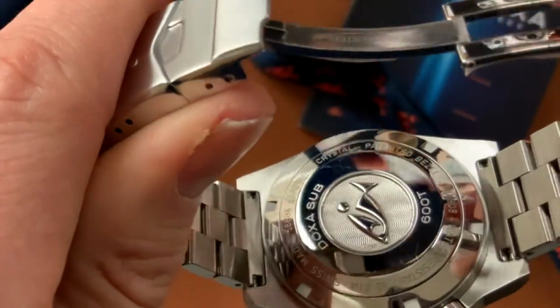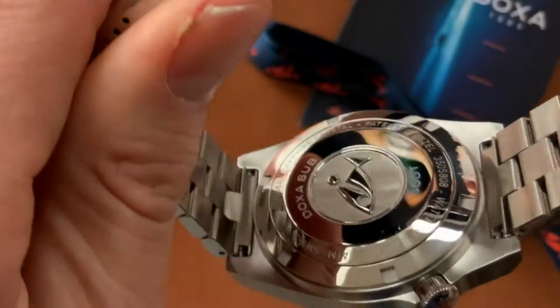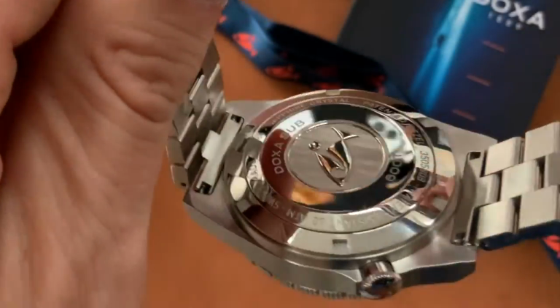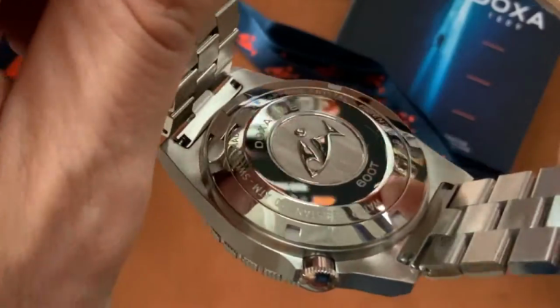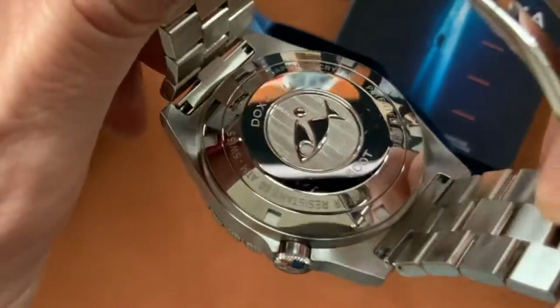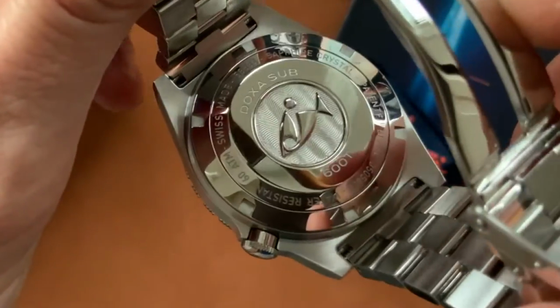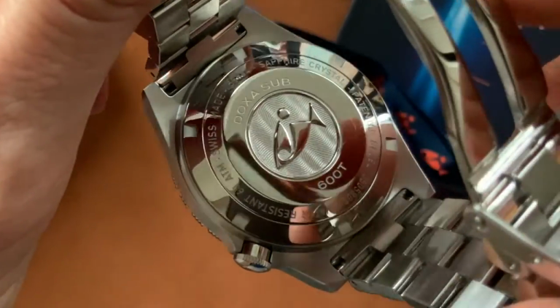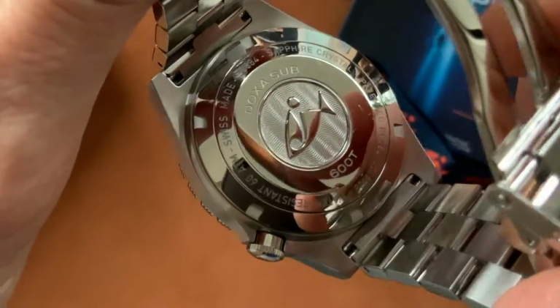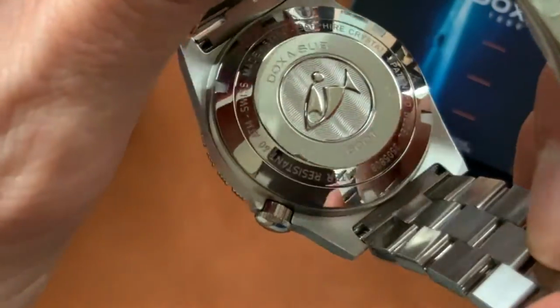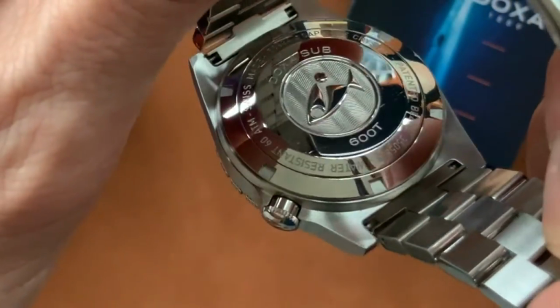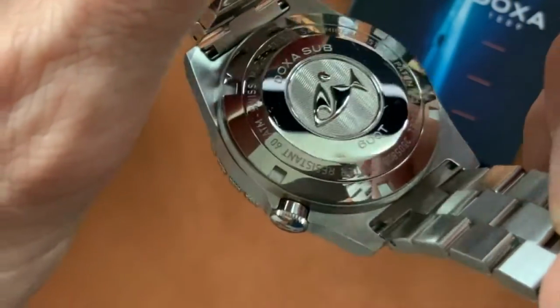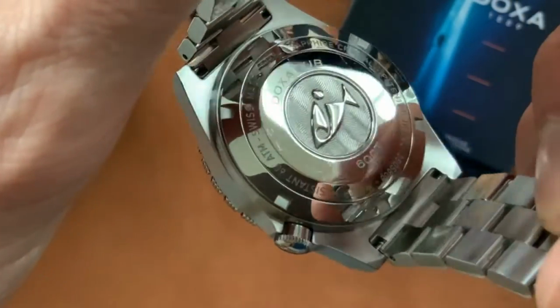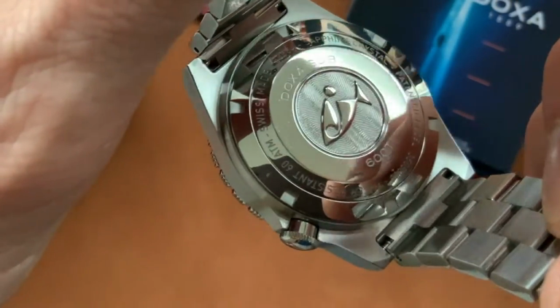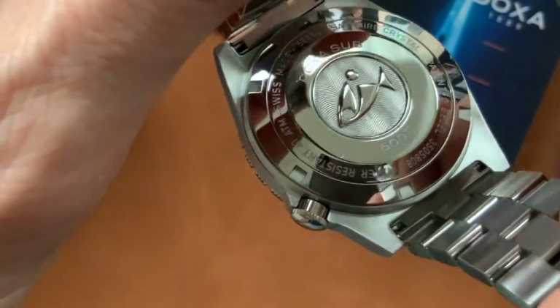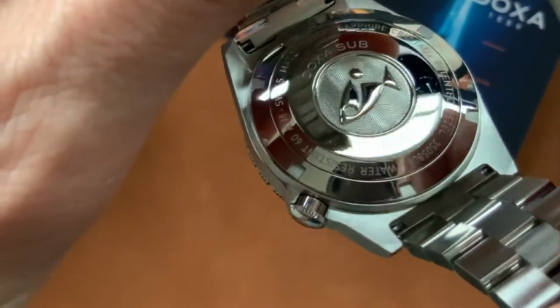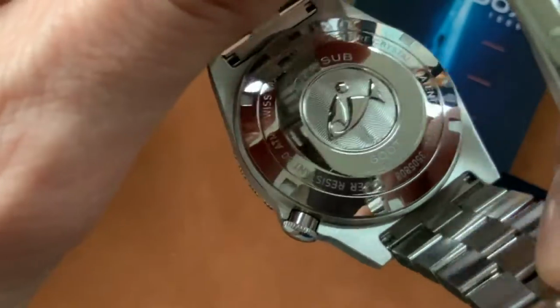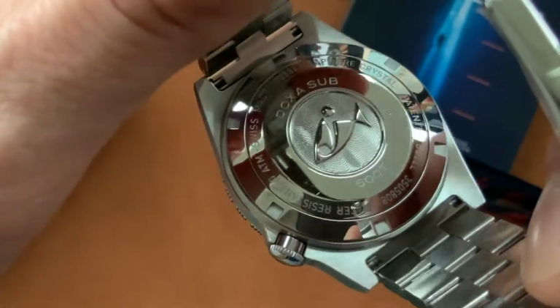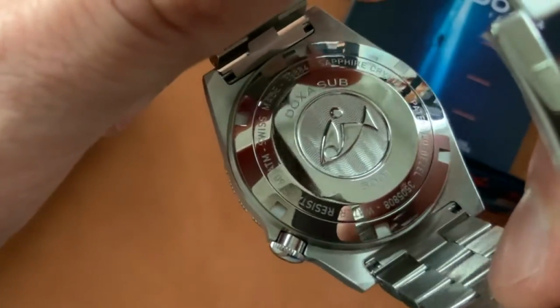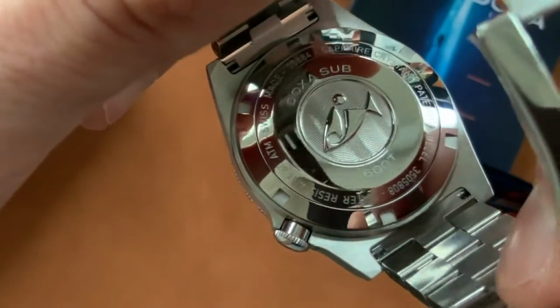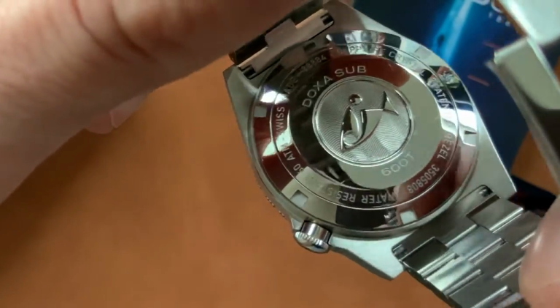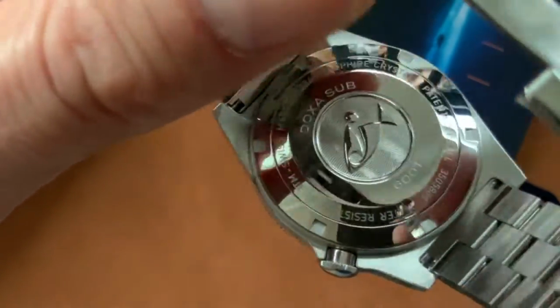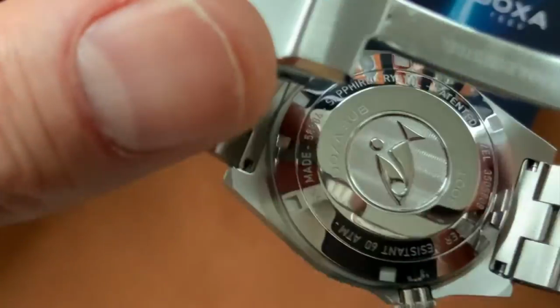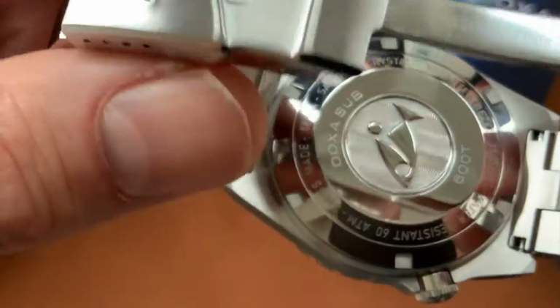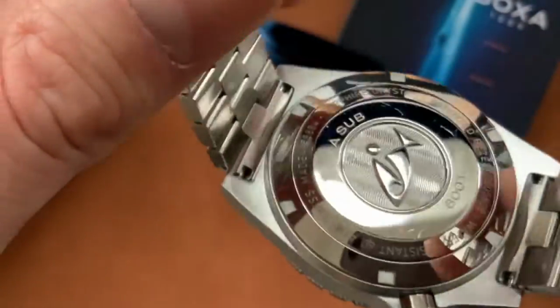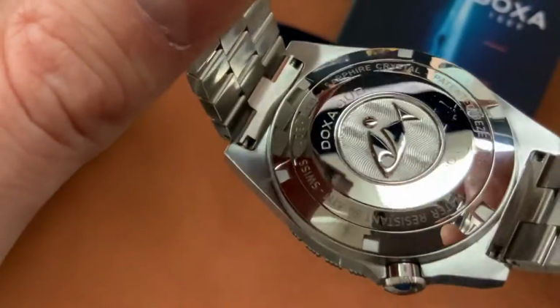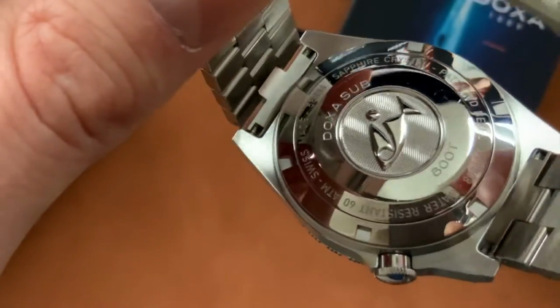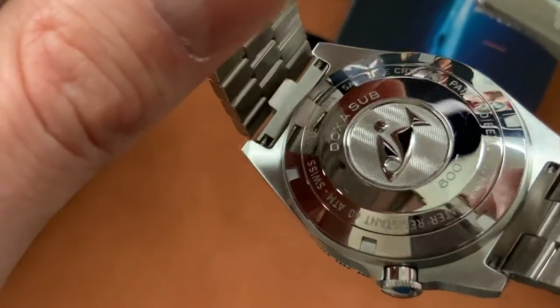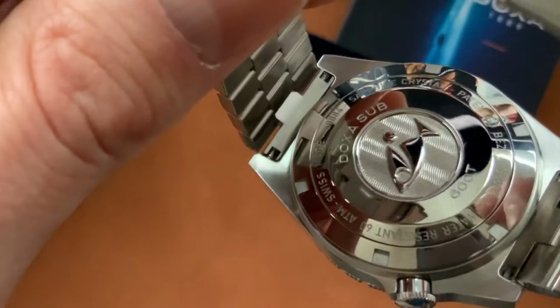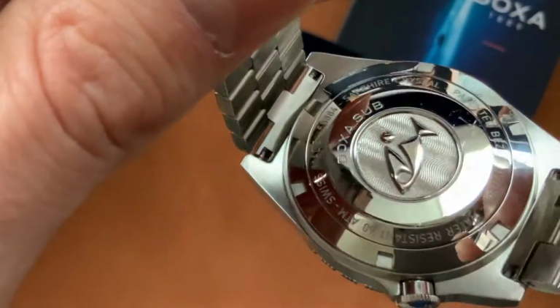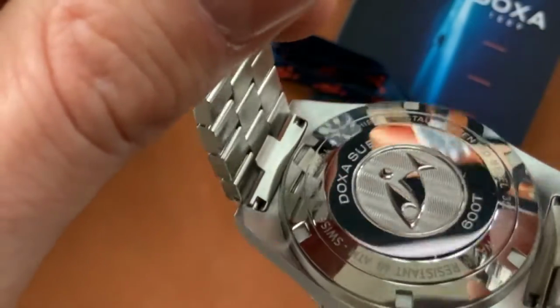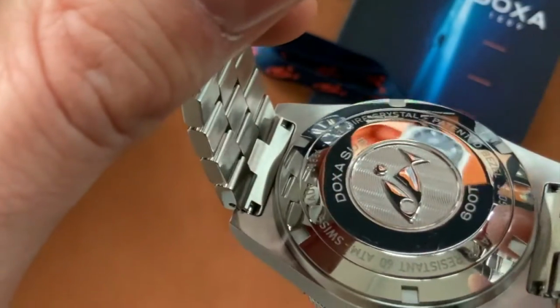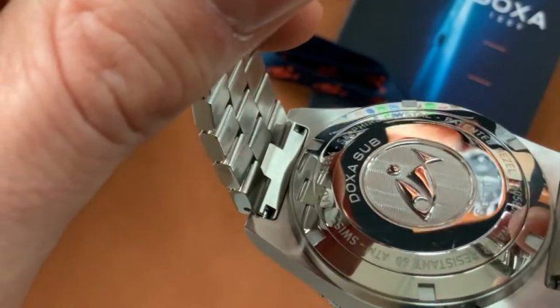Wonderful deep embossing, beautifully done. Mirror polish finish on the outside, and the fish logo — the Uni fish — is beautiful, really really well done.